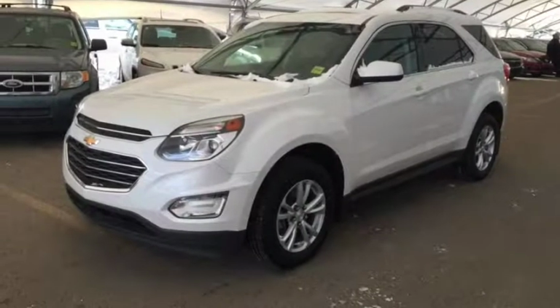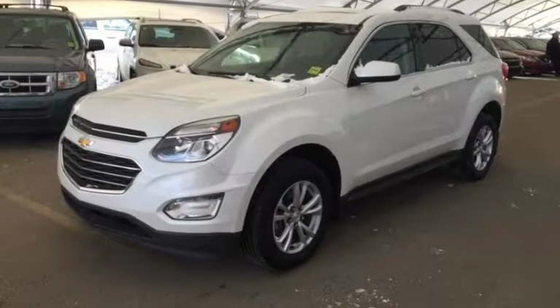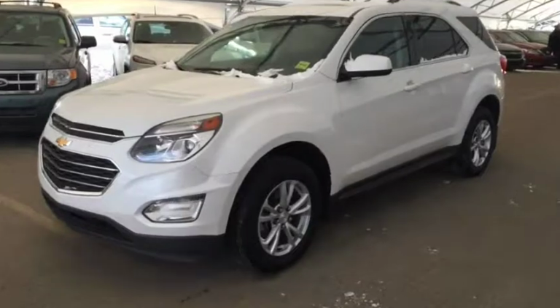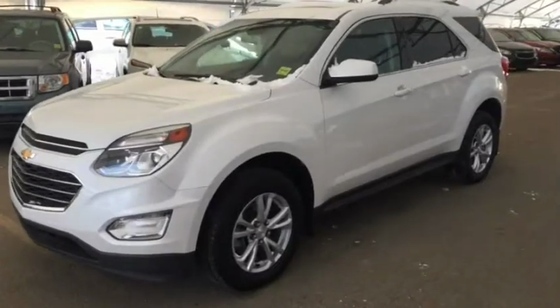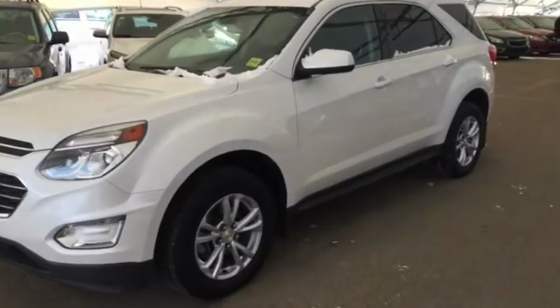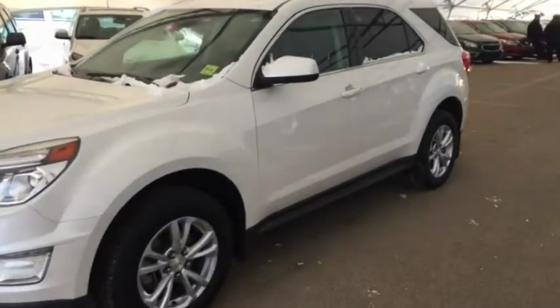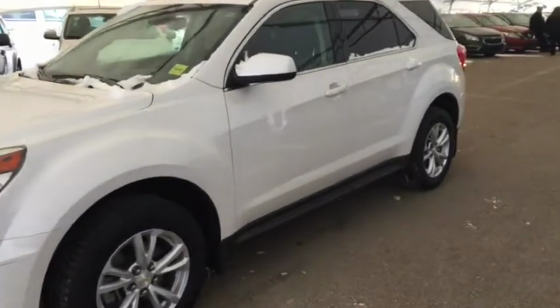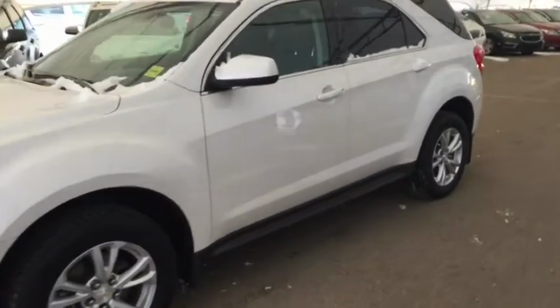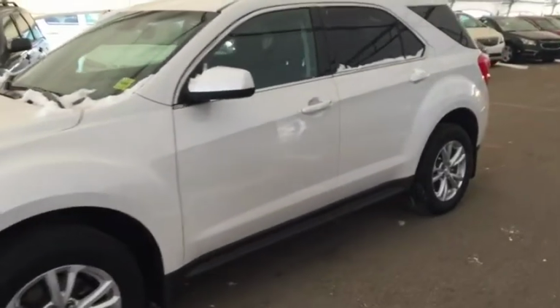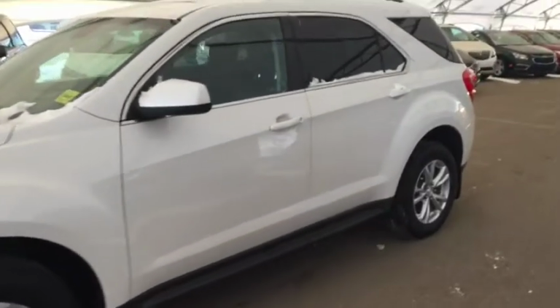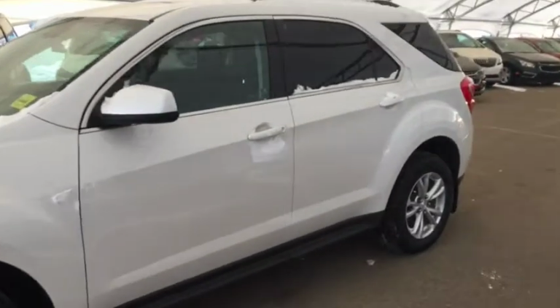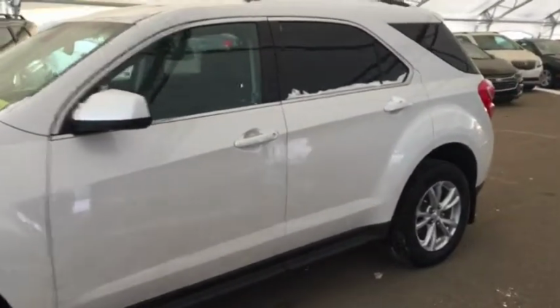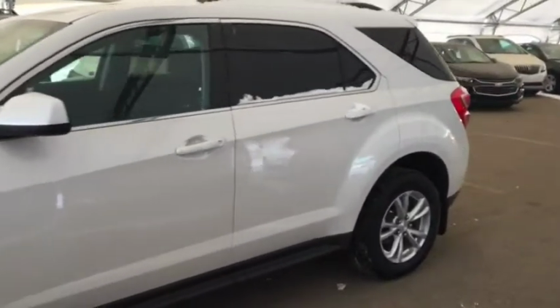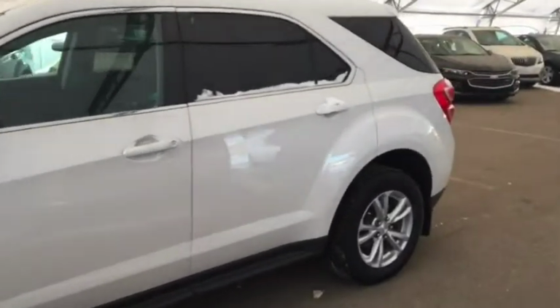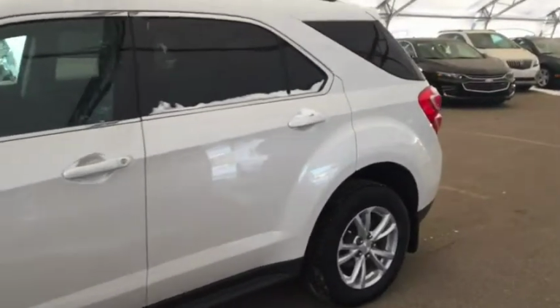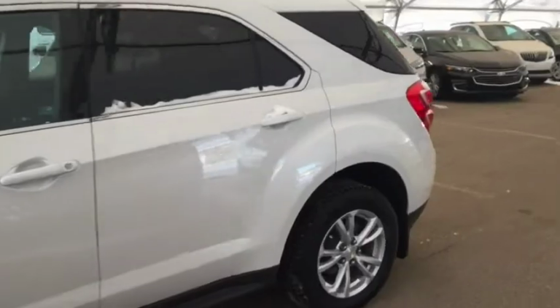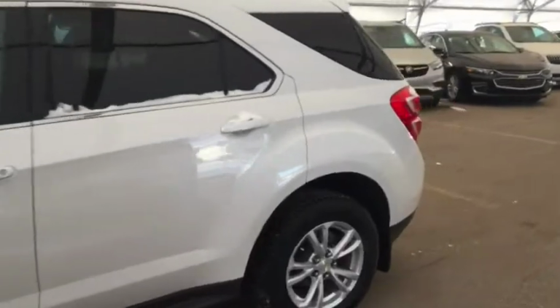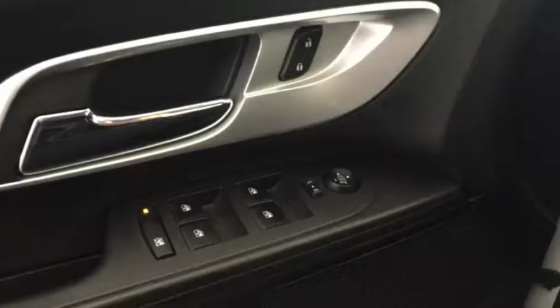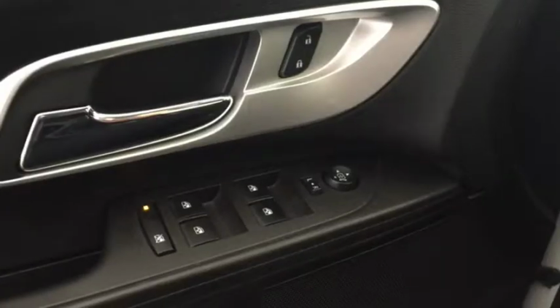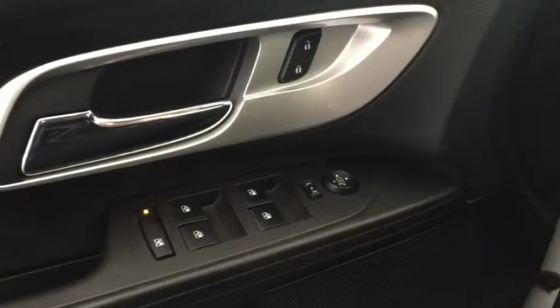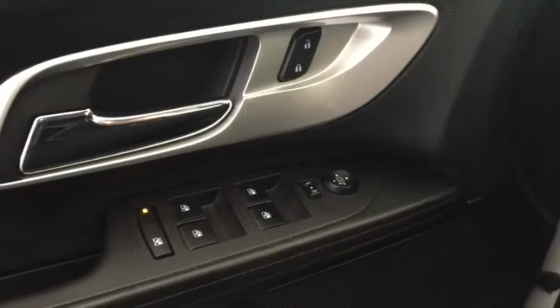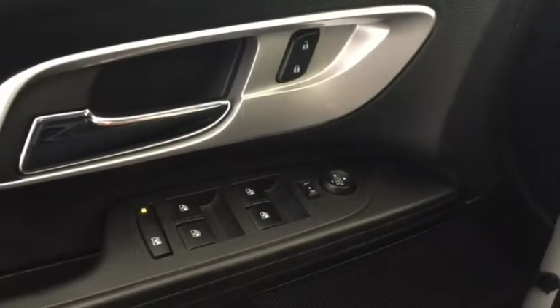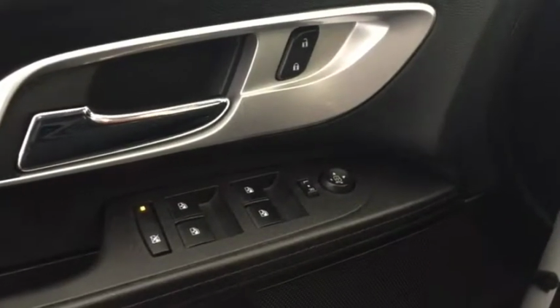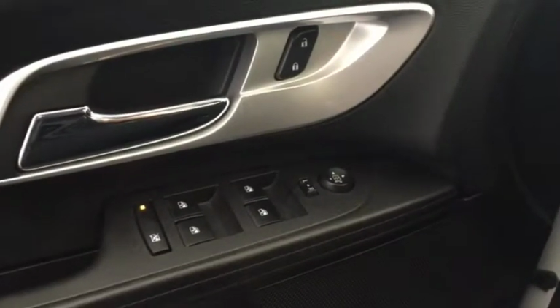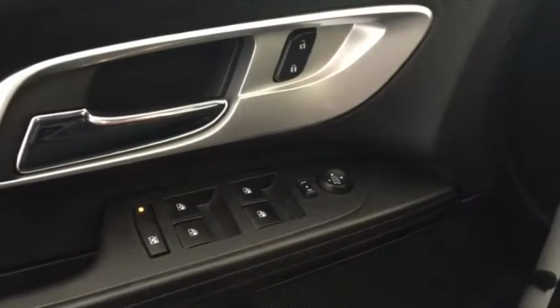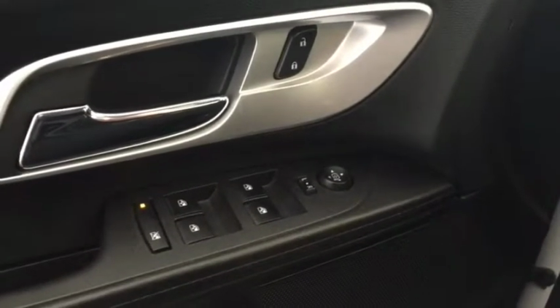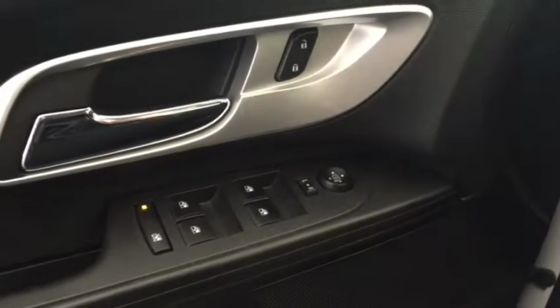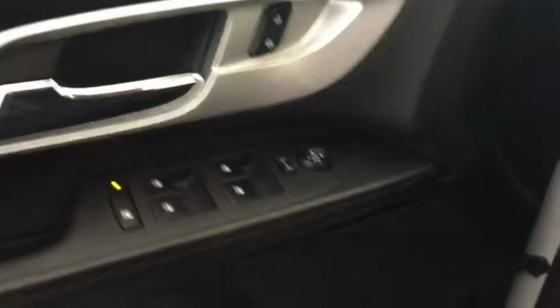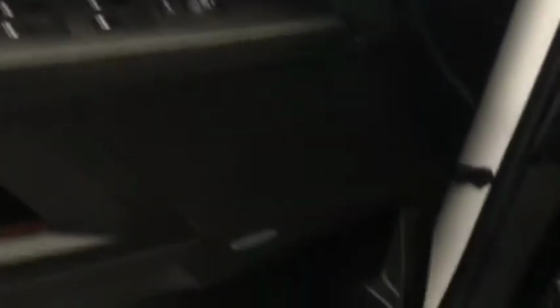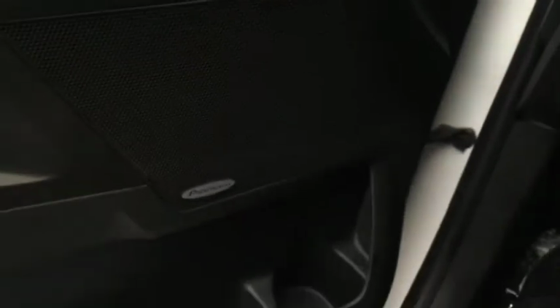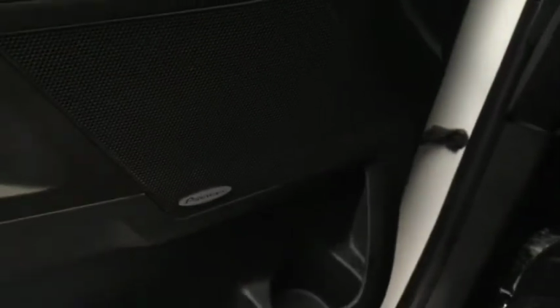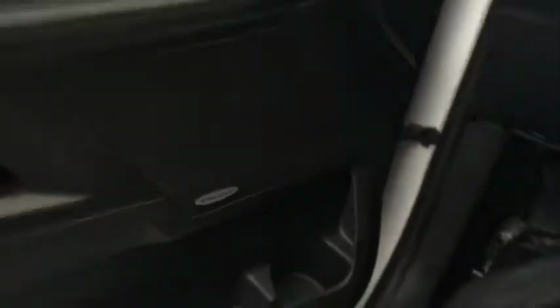Welcome to Davis Chevrolet. This is a pre-owned 2017 Chevrolet Equinox in the color white. Some features include power locks, power windows, power mirrors, and Pioneer audio.